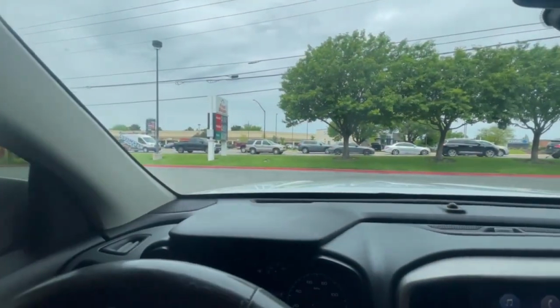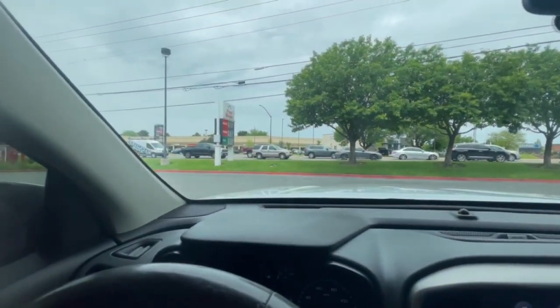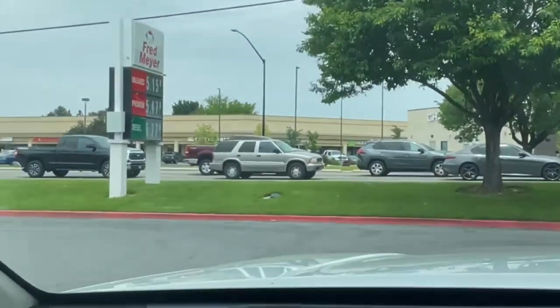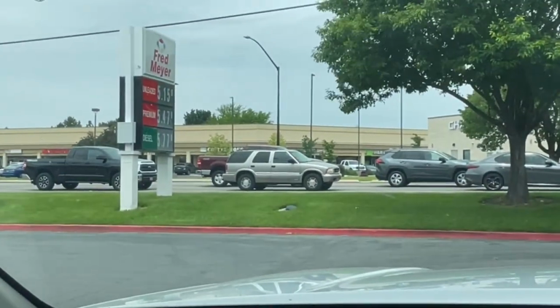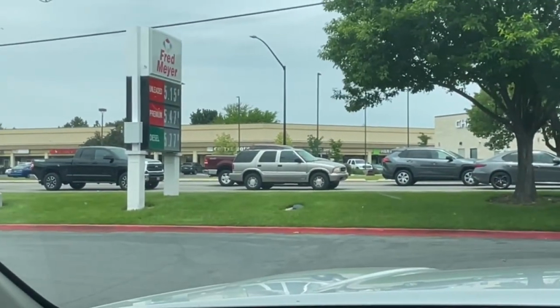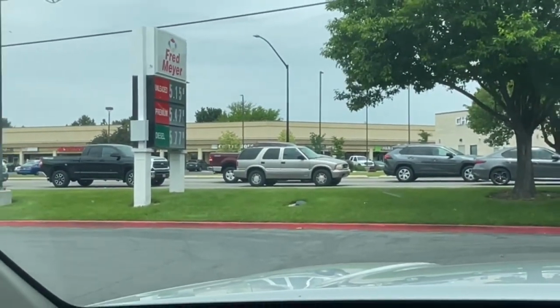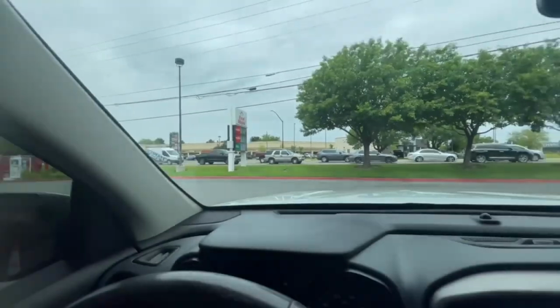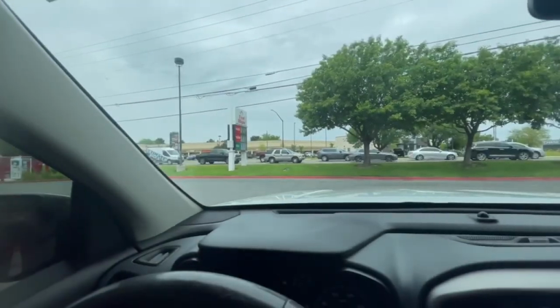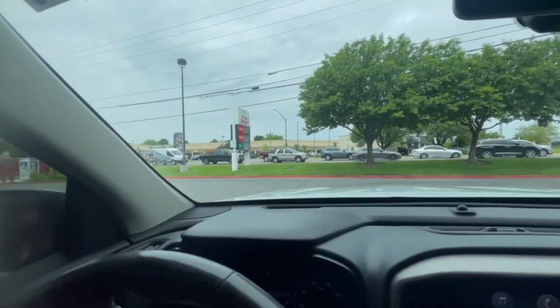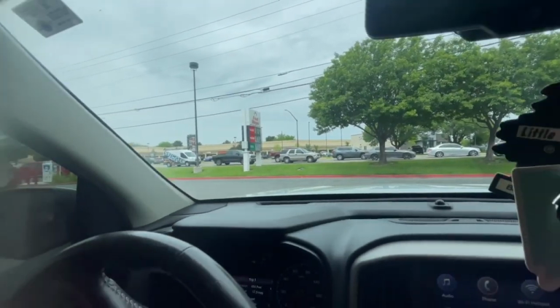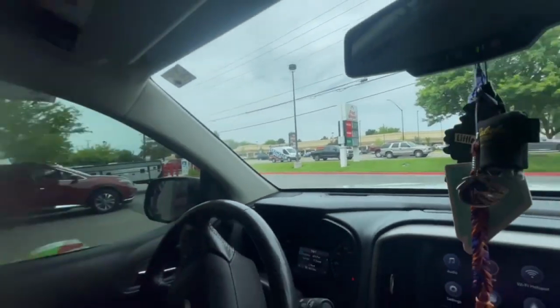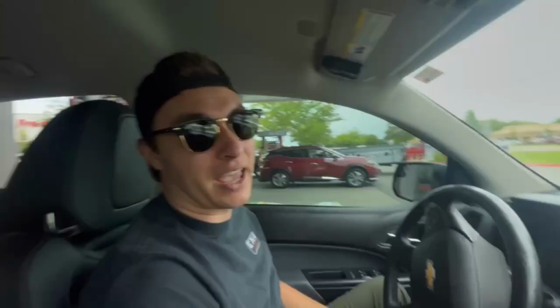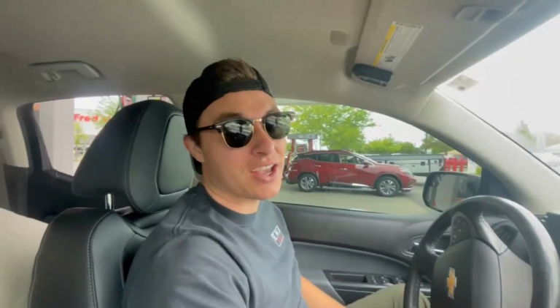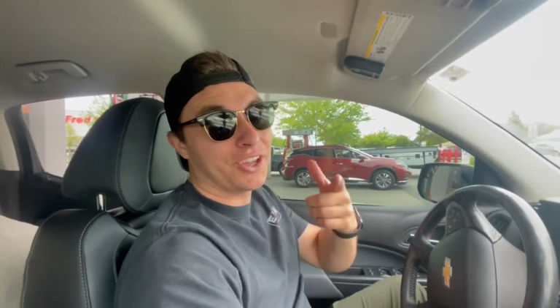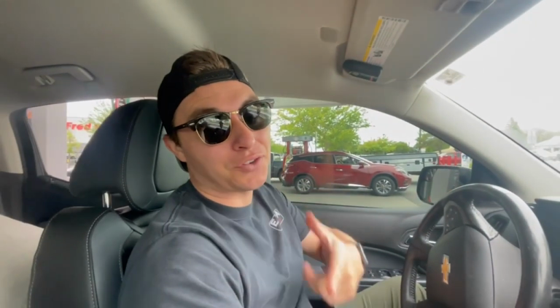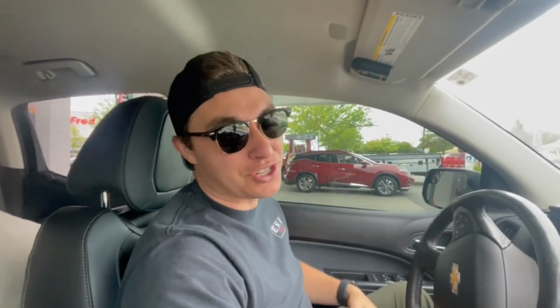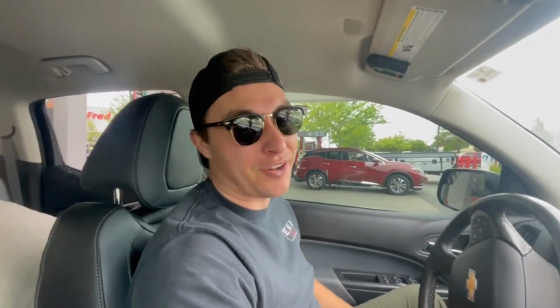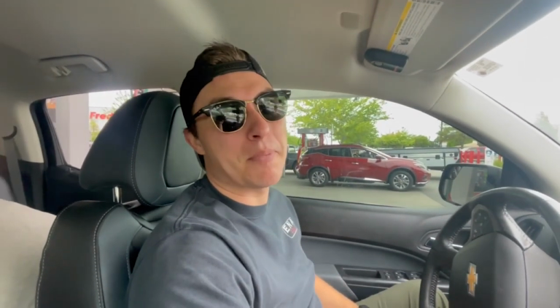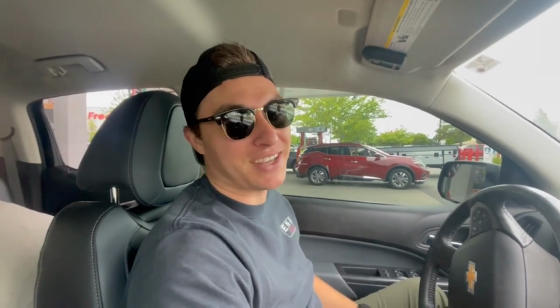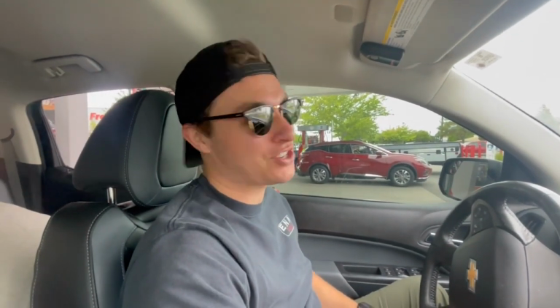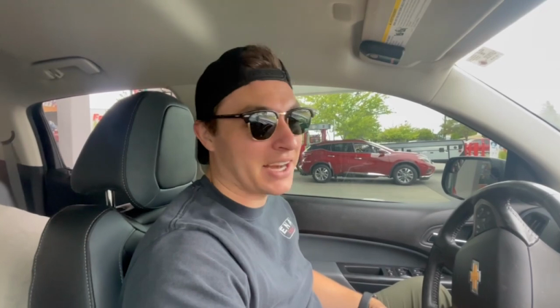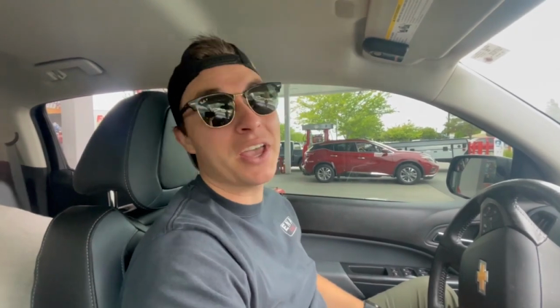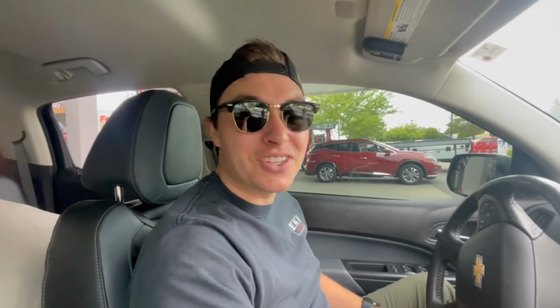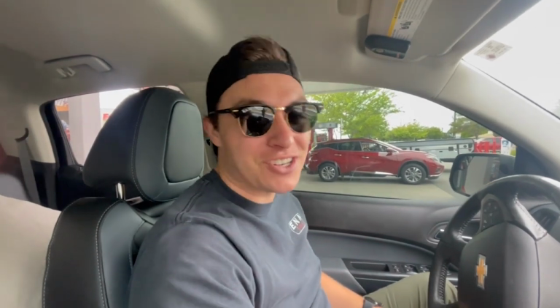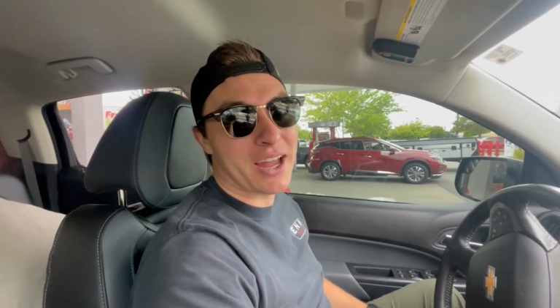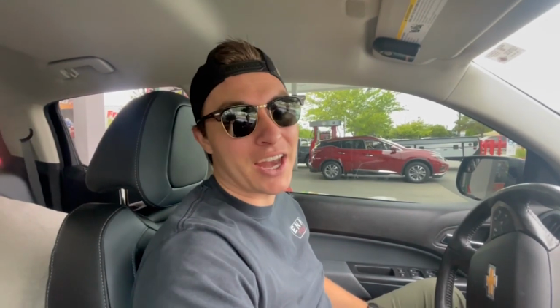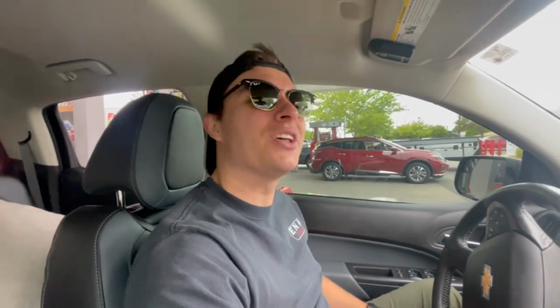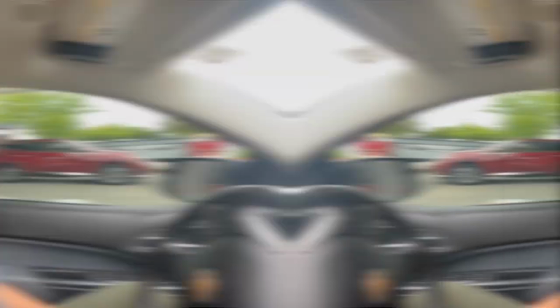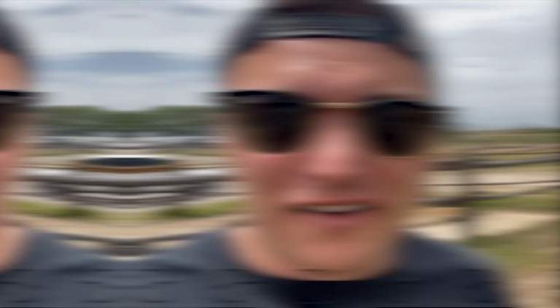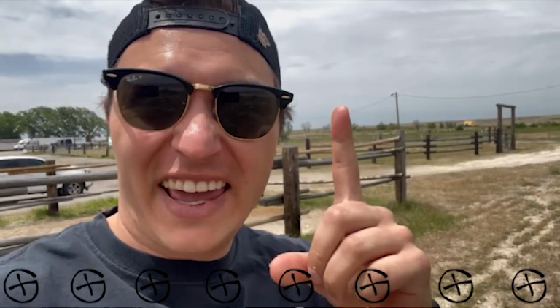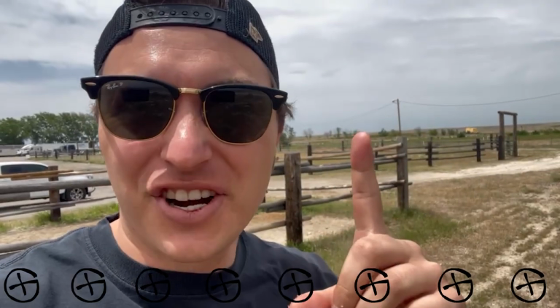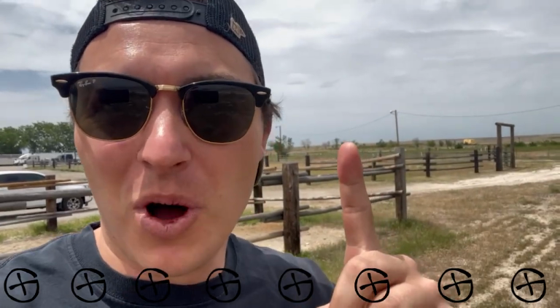Geocaching became a really expensive hobby this summer — you know what I'm talking about: five dollars fifteen cents per gallon of gas. The good news is you're going to find some amazing caches right now in the Sawtooth Mountains of Idaho. Let's check them out.